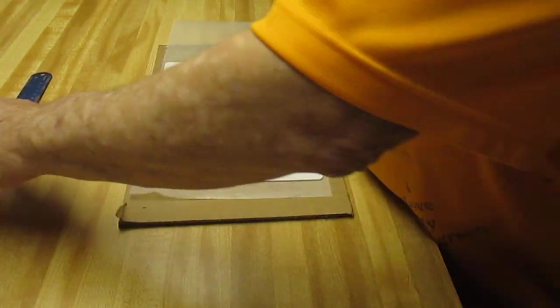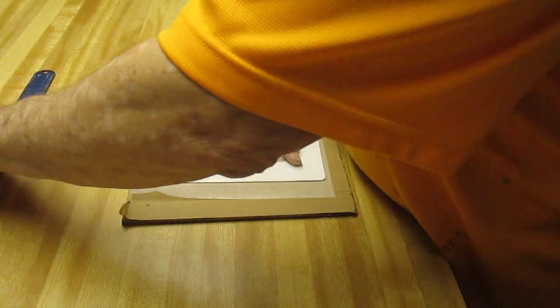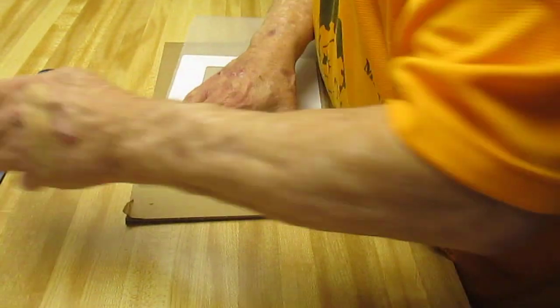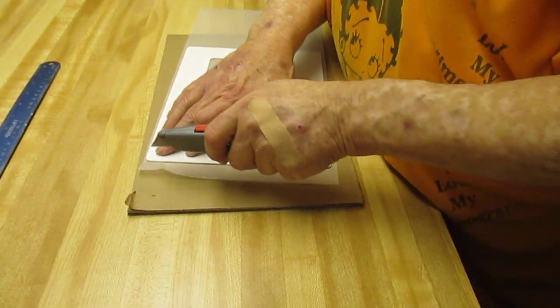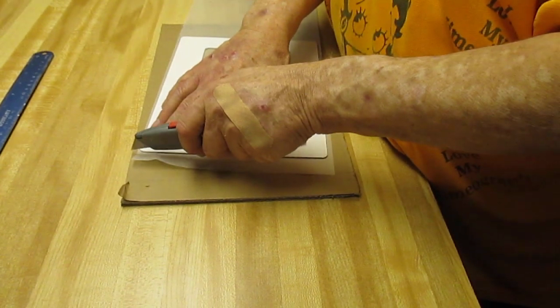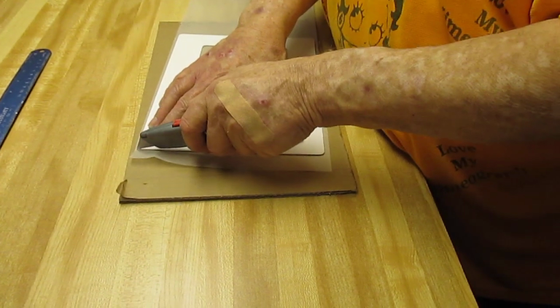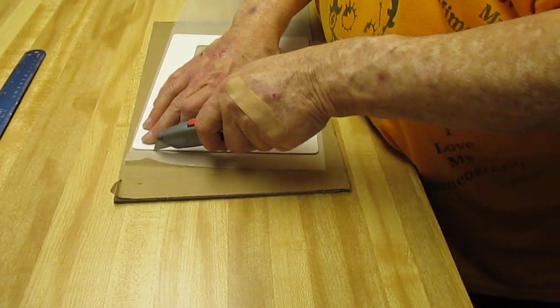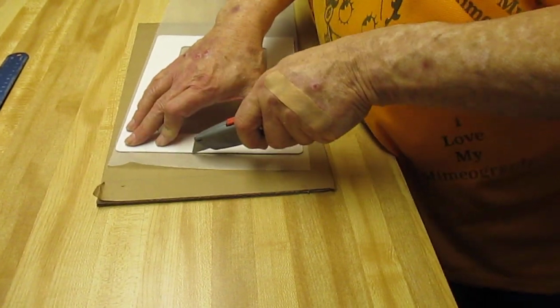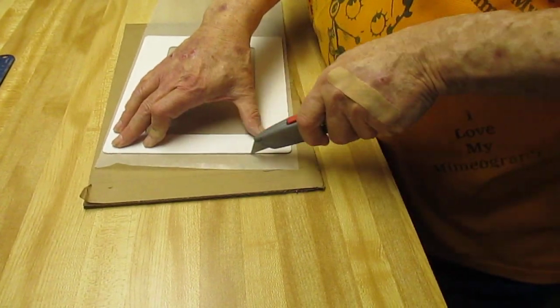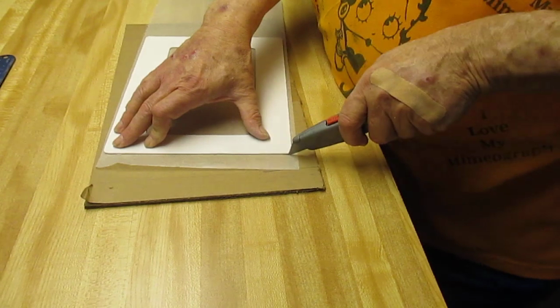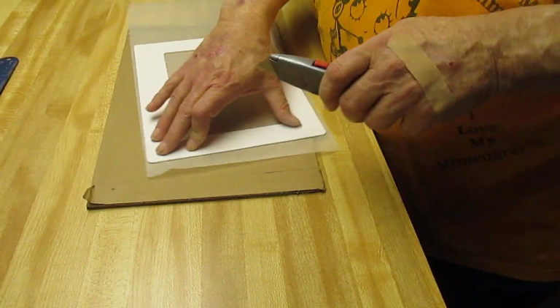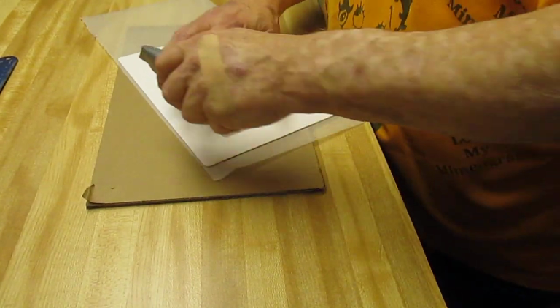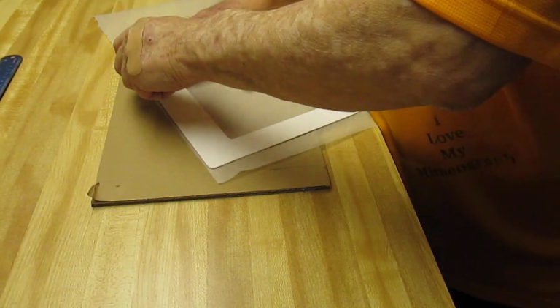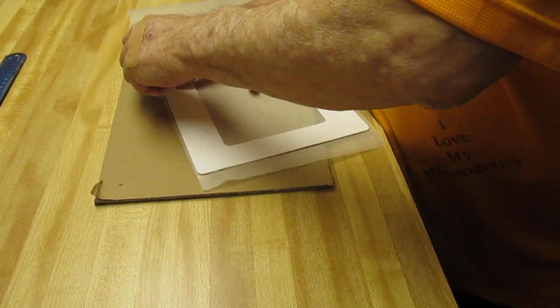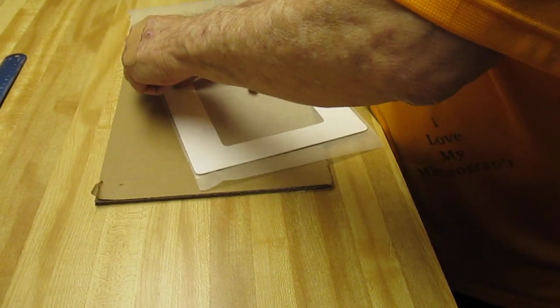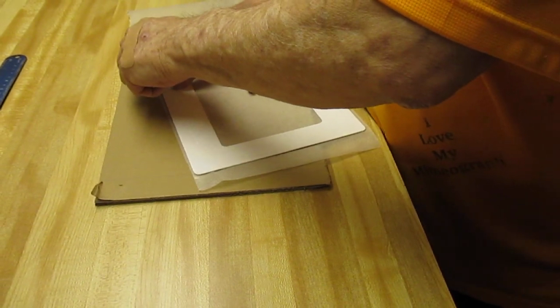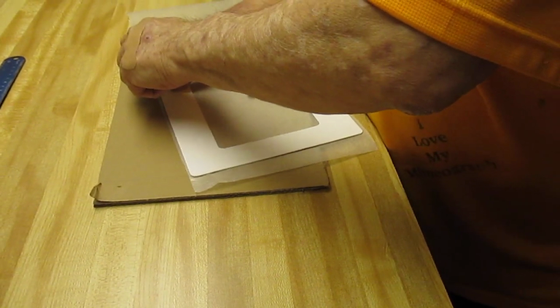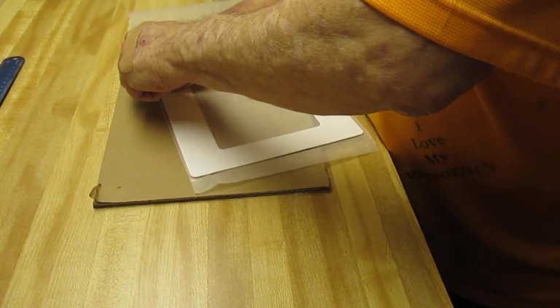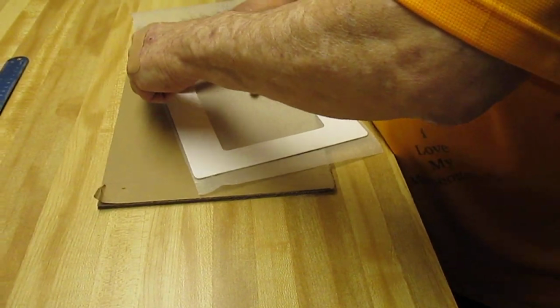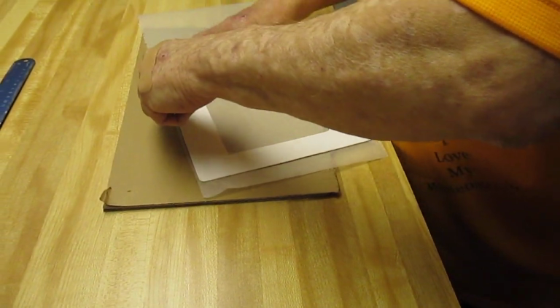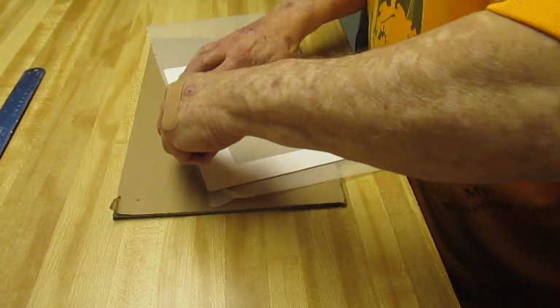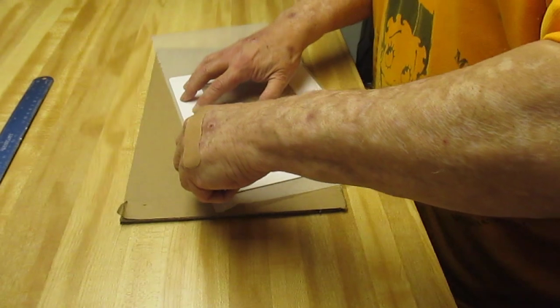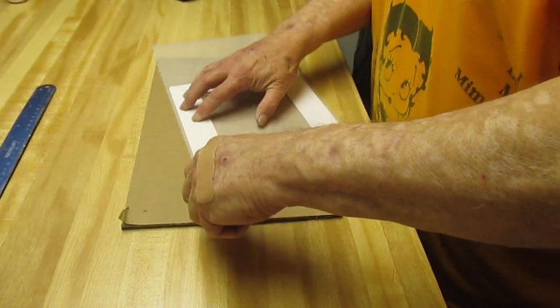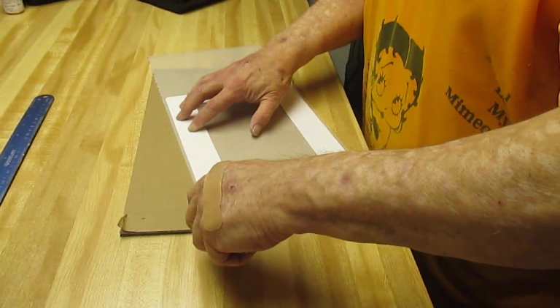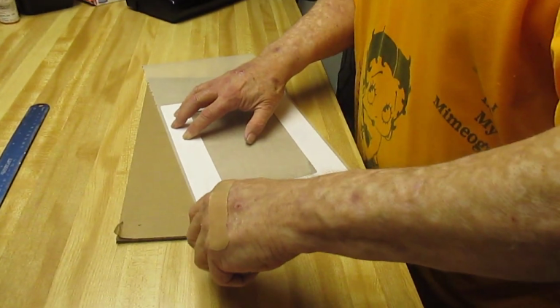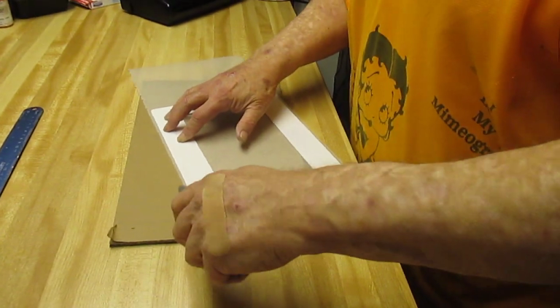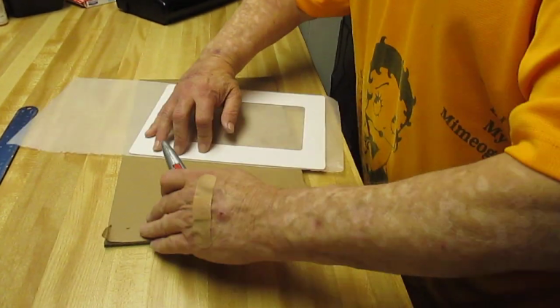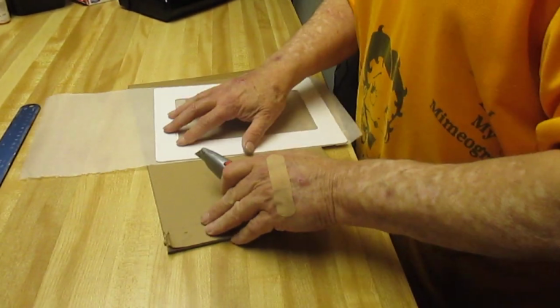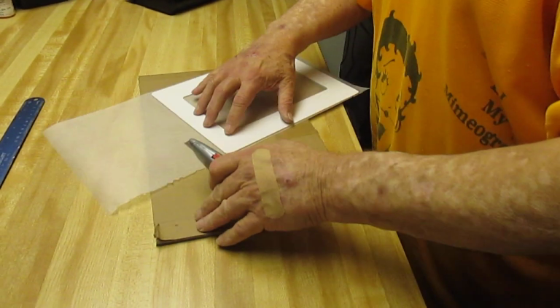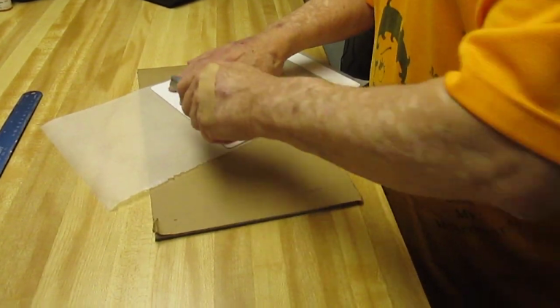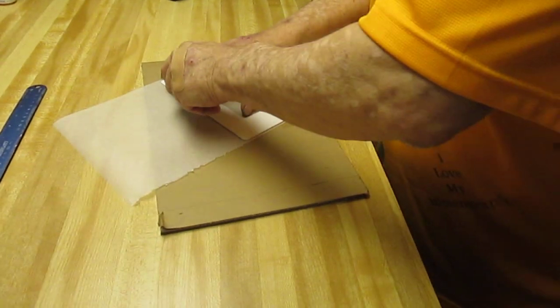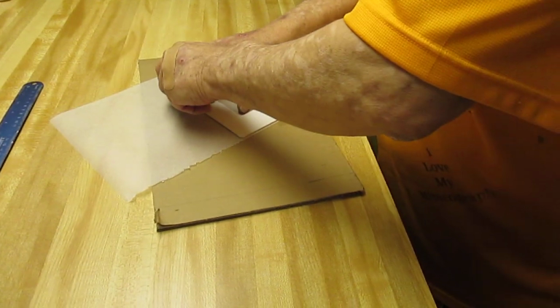Press it down like that. Then I simply take a razor and trim the excess film away. If you want, you can tape the stencil down and make it very tight if you need to.